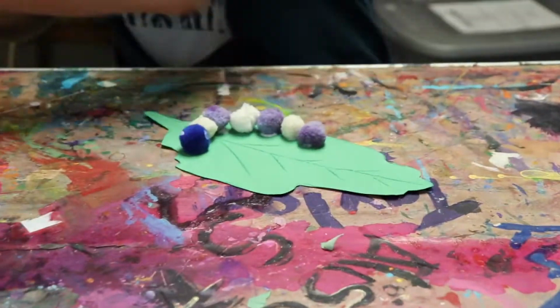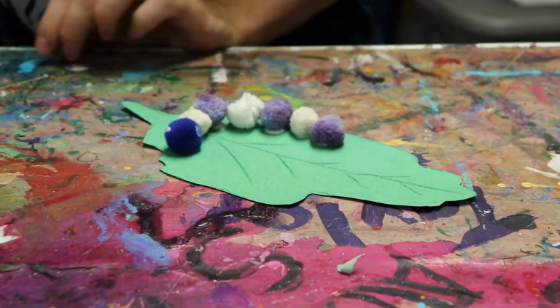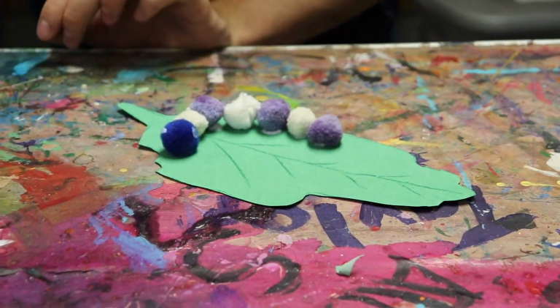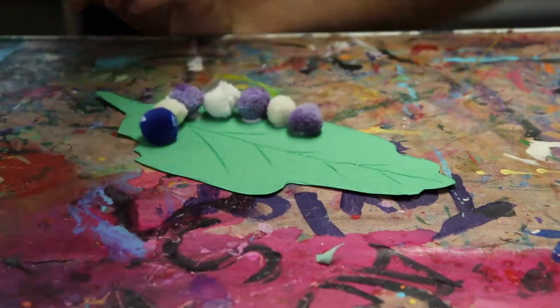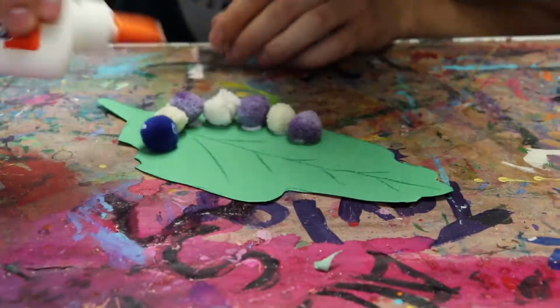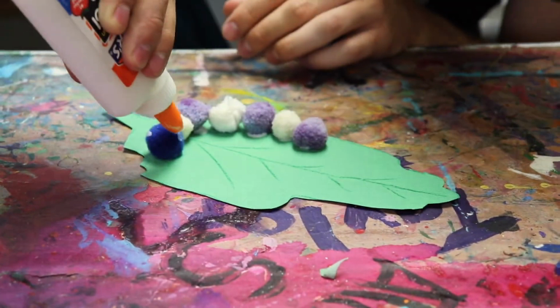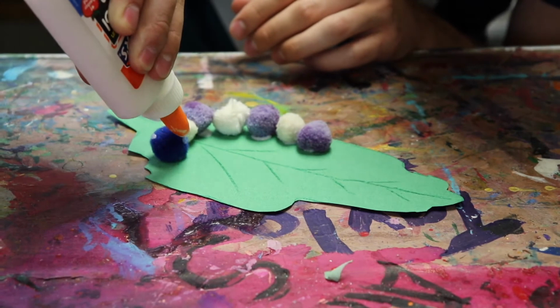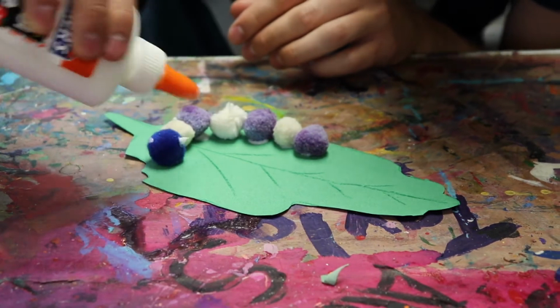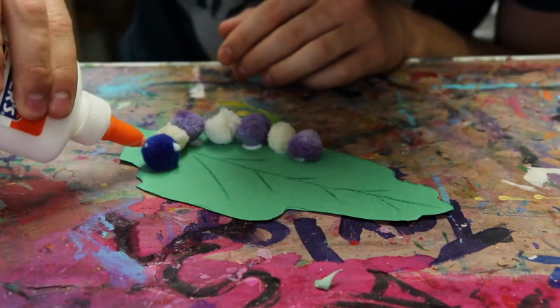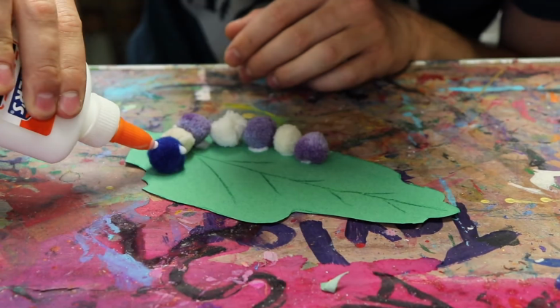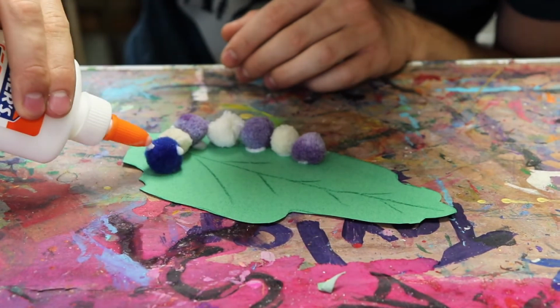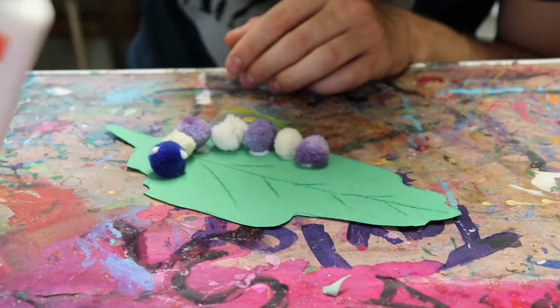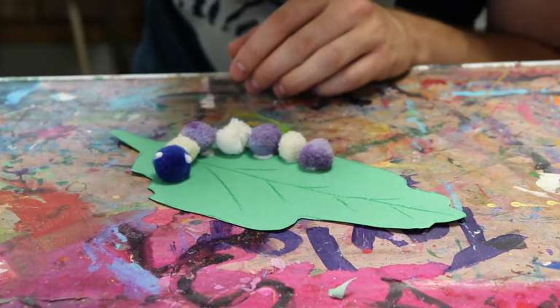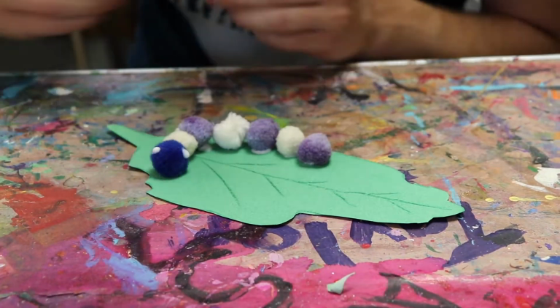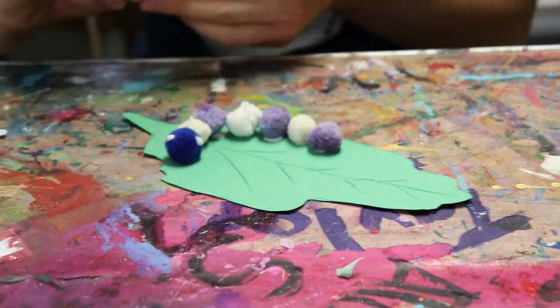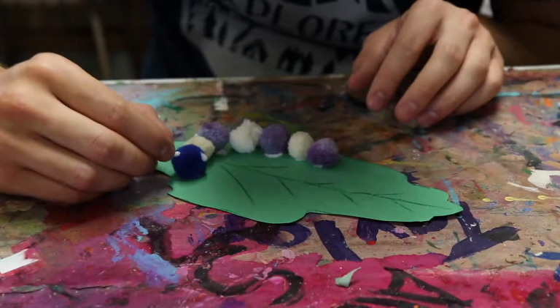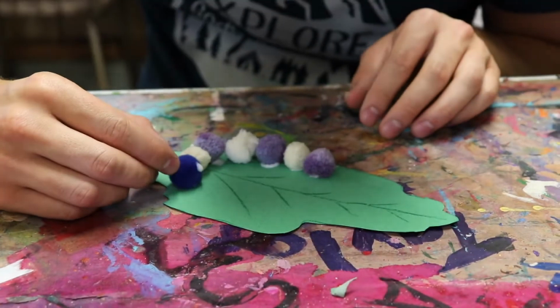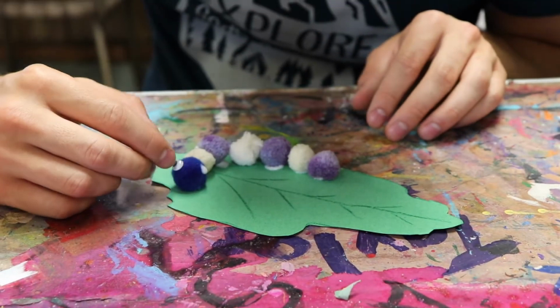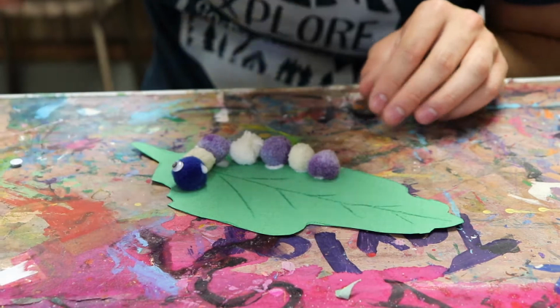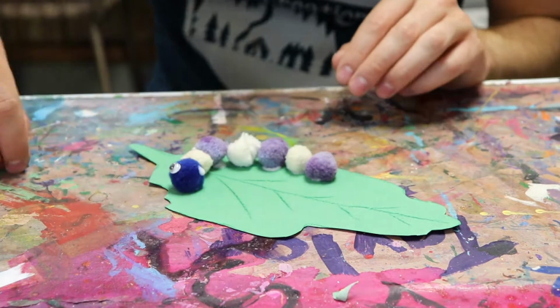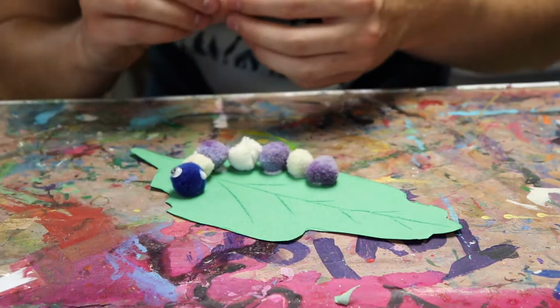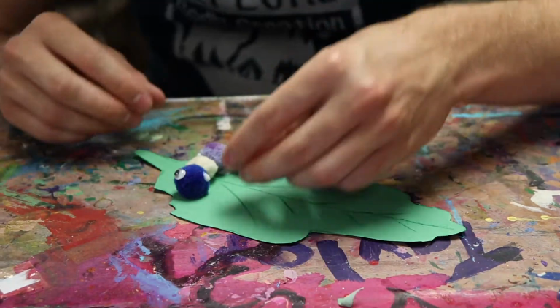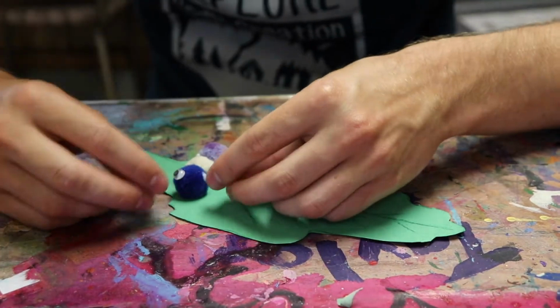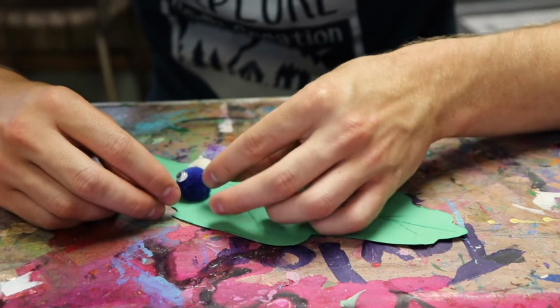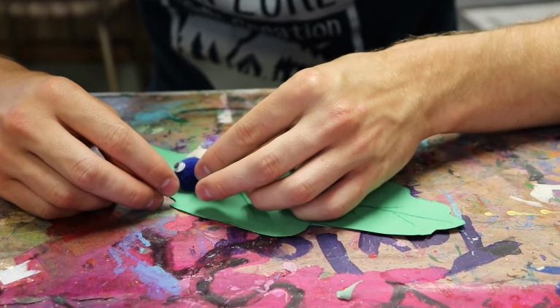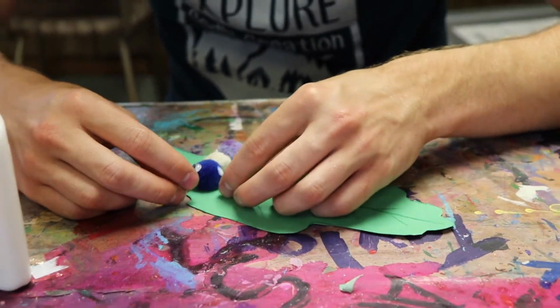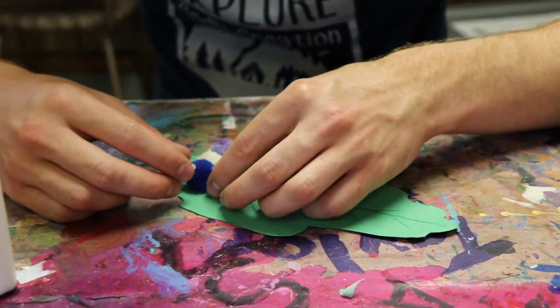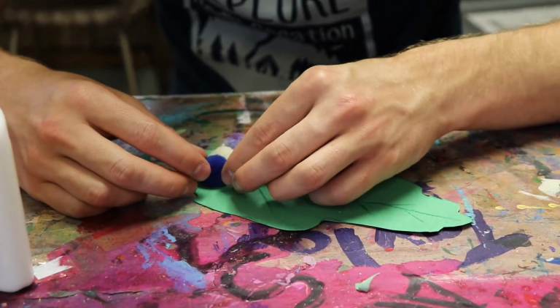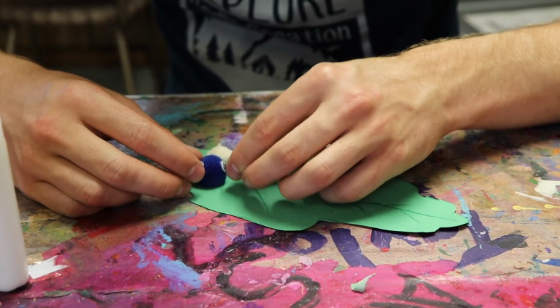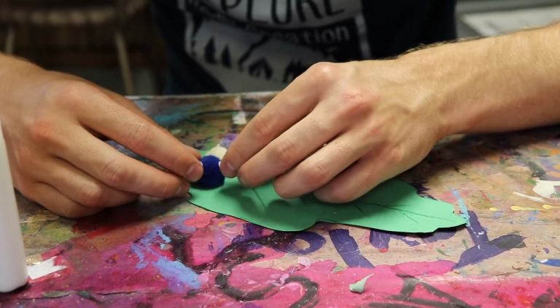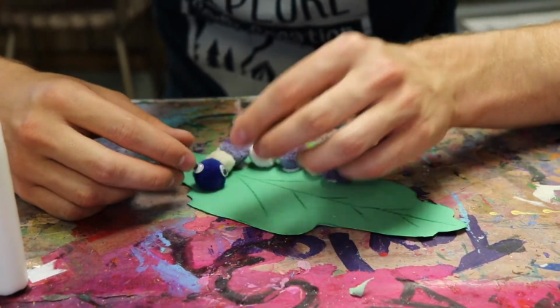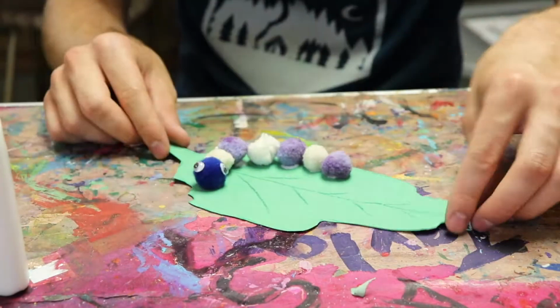Now it's time to add on the googly eyes. Add two small dots of glue to the sides of his head, then stick on your googly eyes. Then let the glue dry and you have a cute little caterpillar on the leaf.